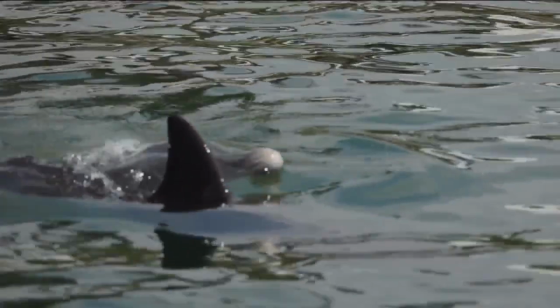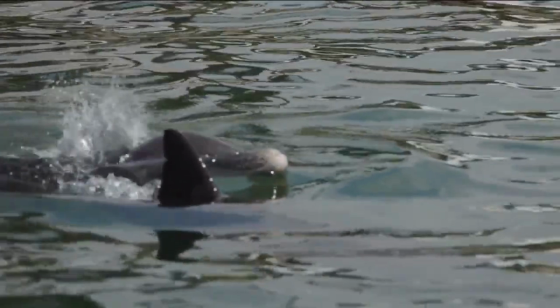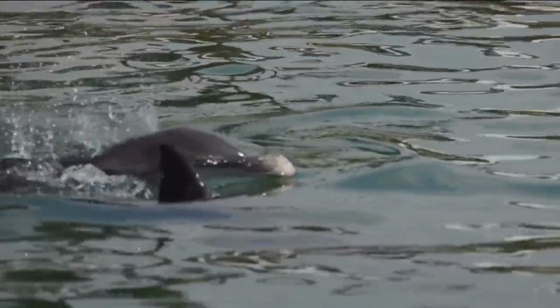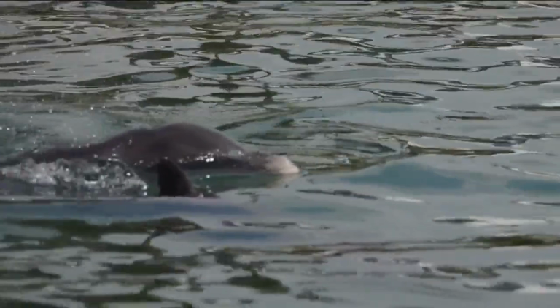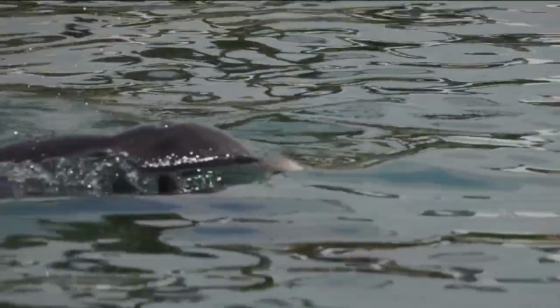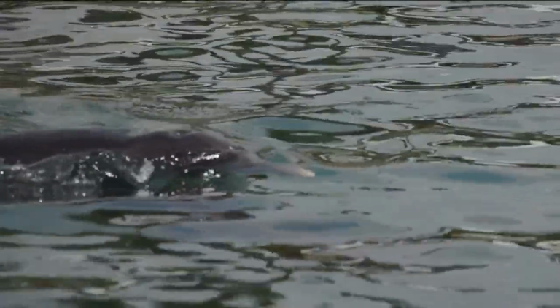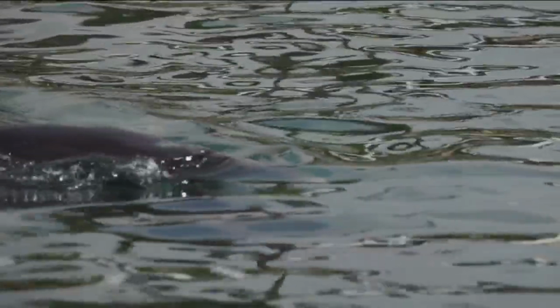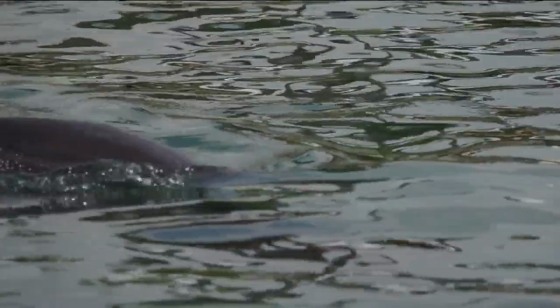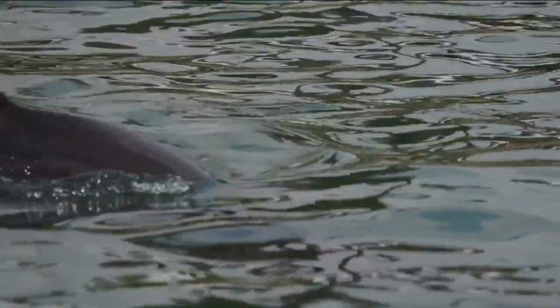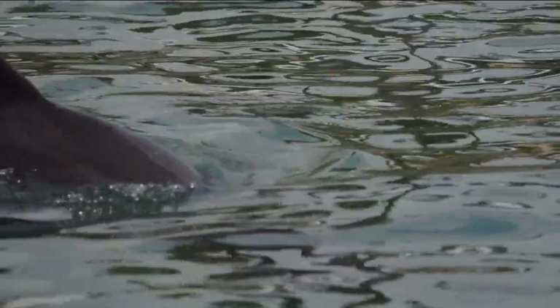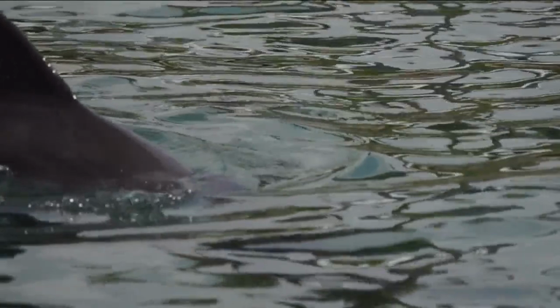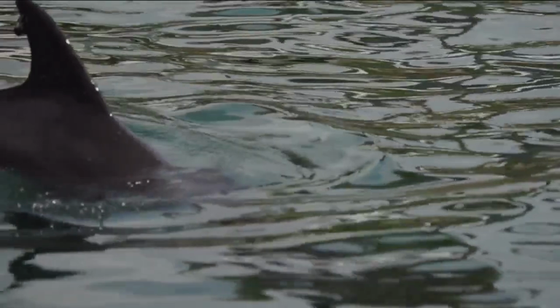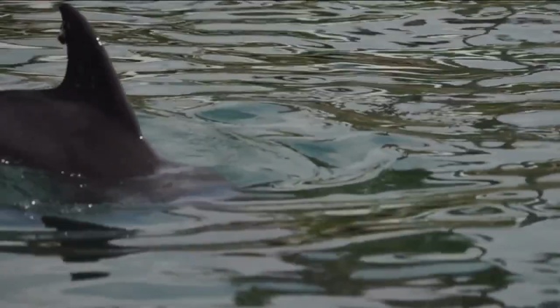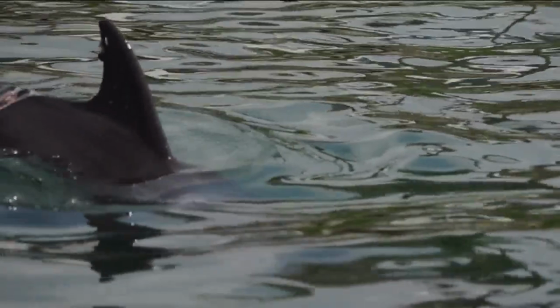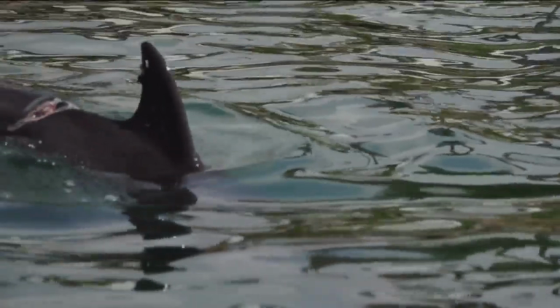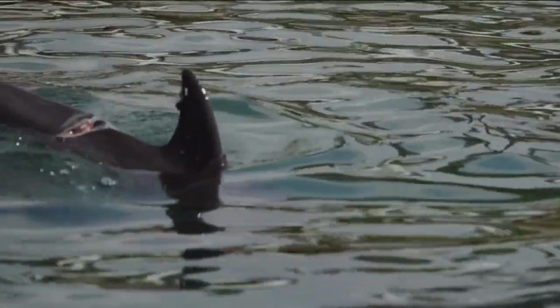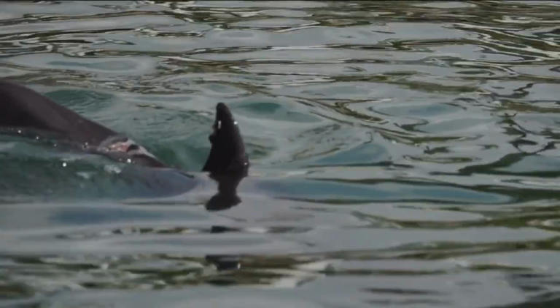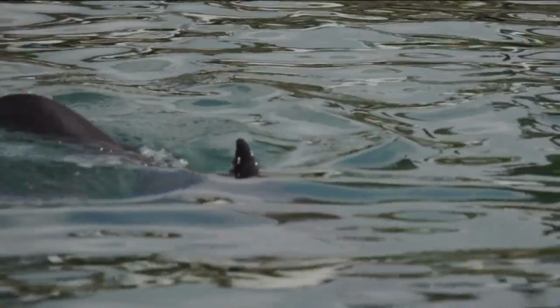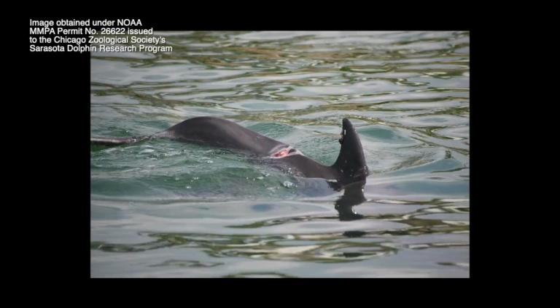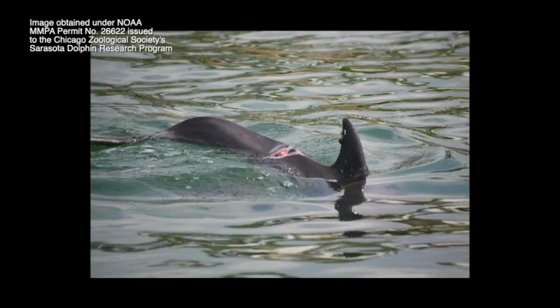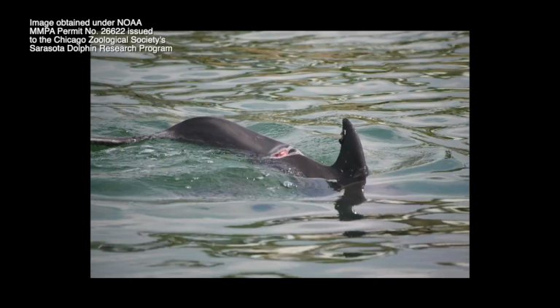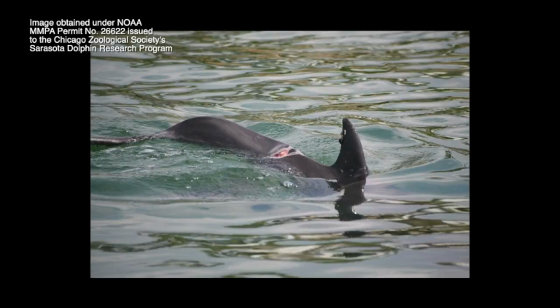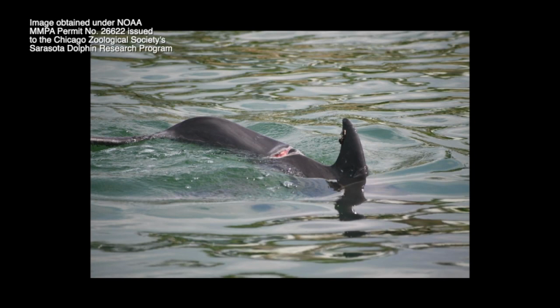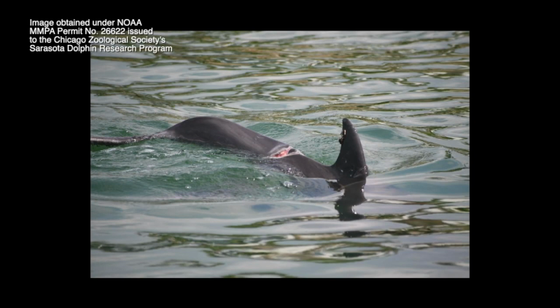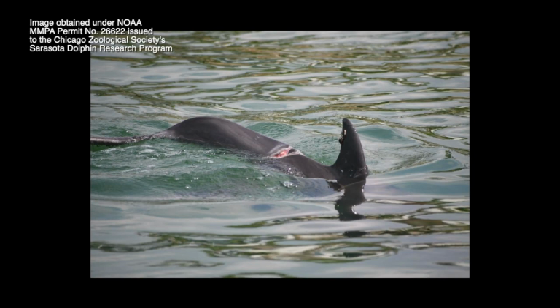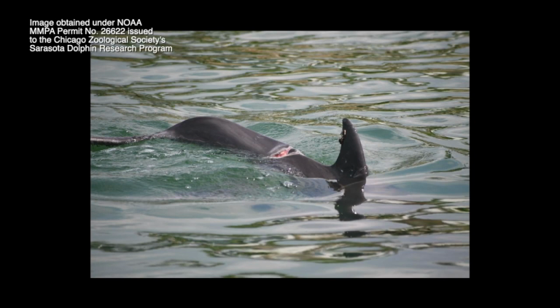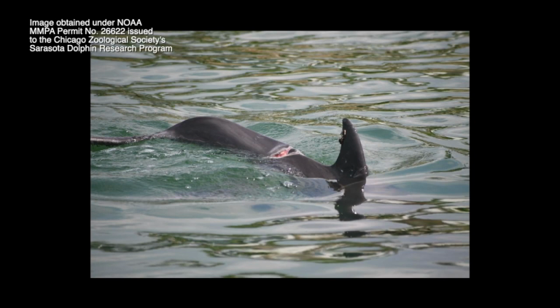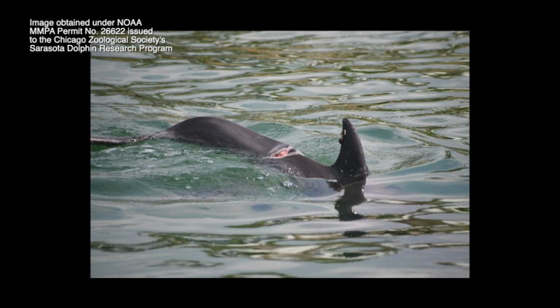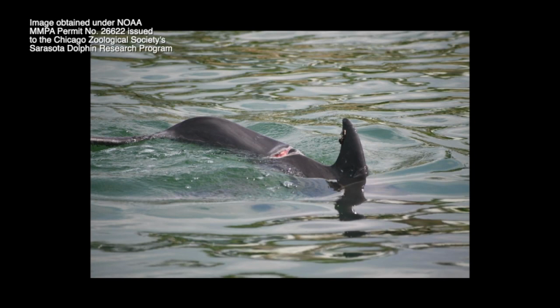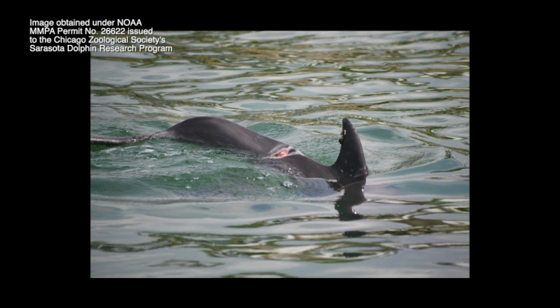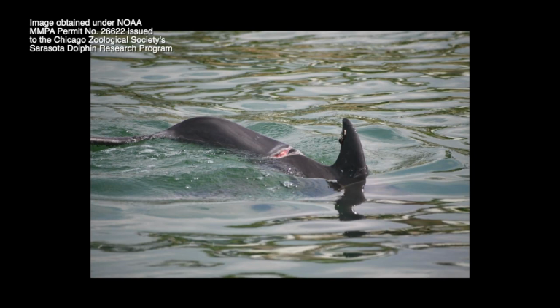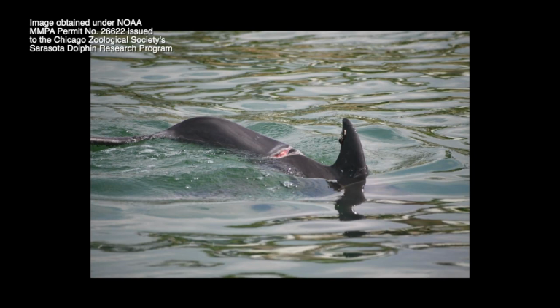With the 2018-2019 severe red tide, after that we saw a record number of shark bites on our dolphins. We hypothesized that that may have been because of a loss of prey that the sharks would normally be eating.